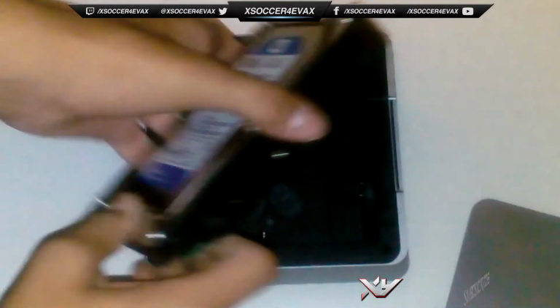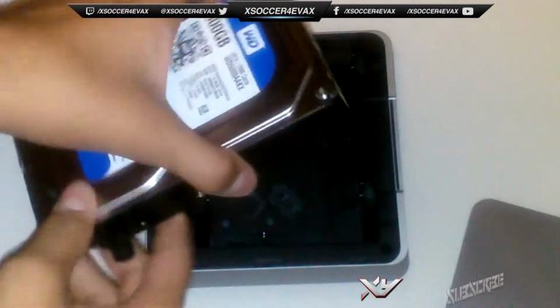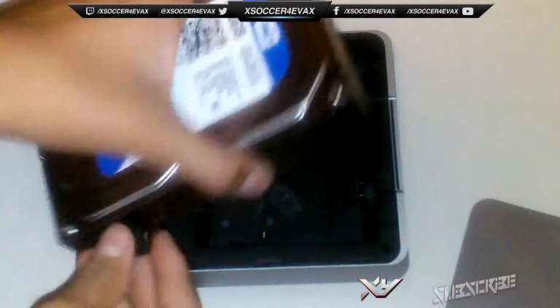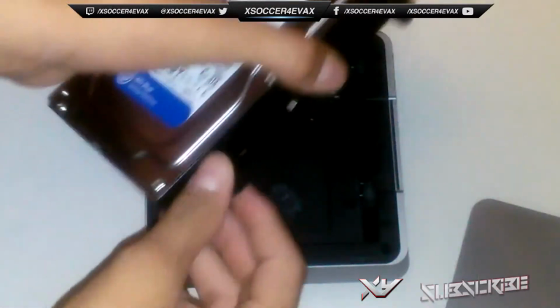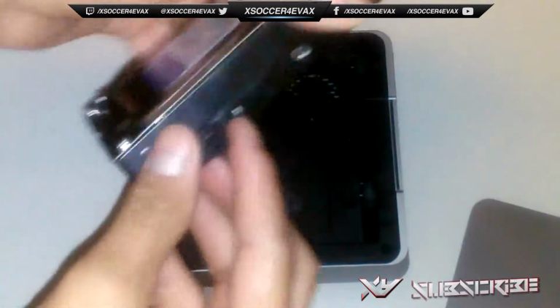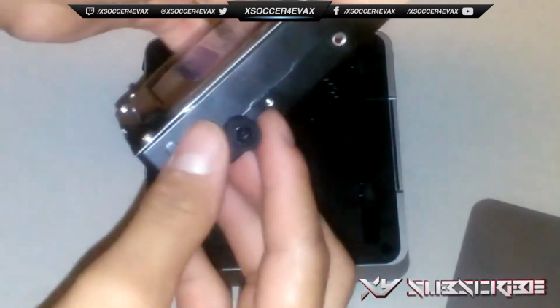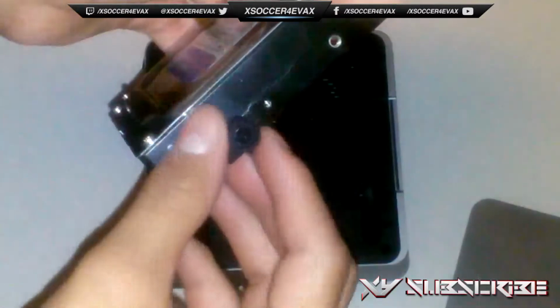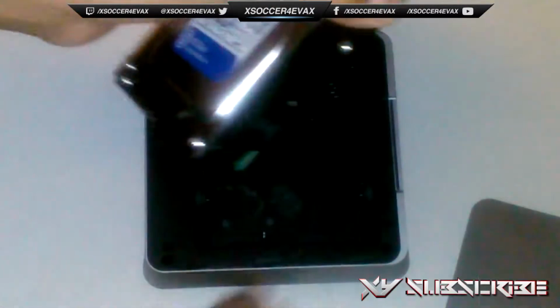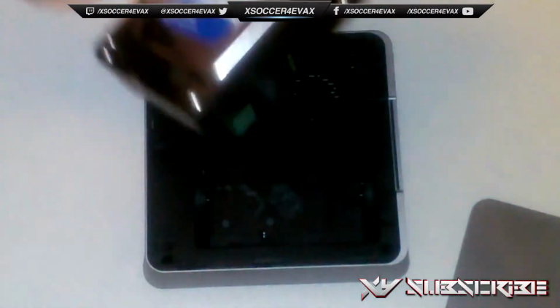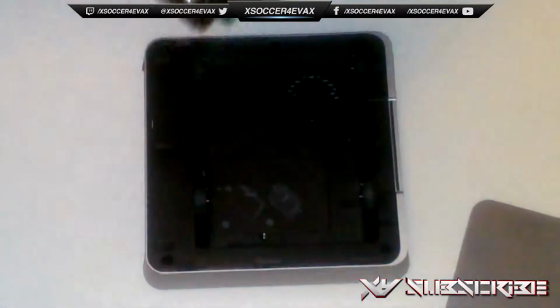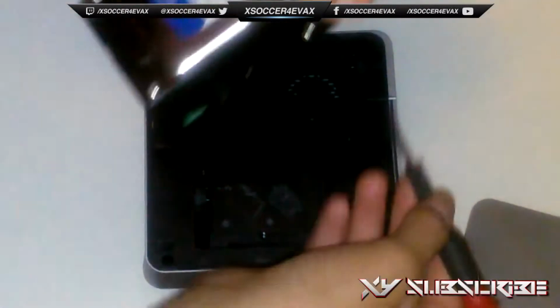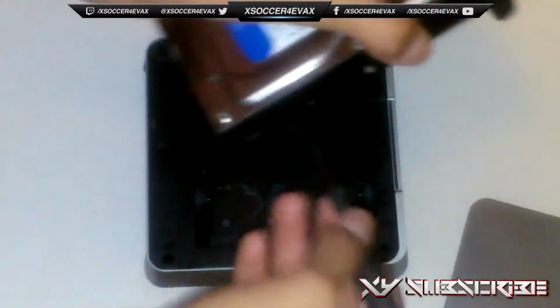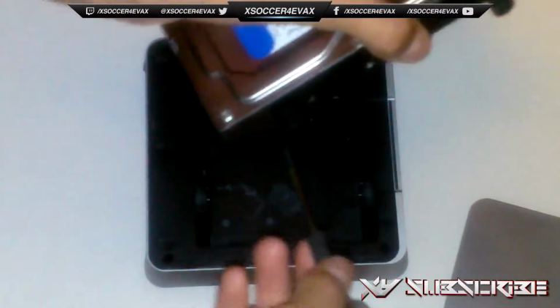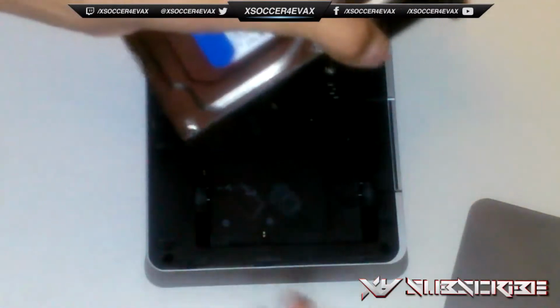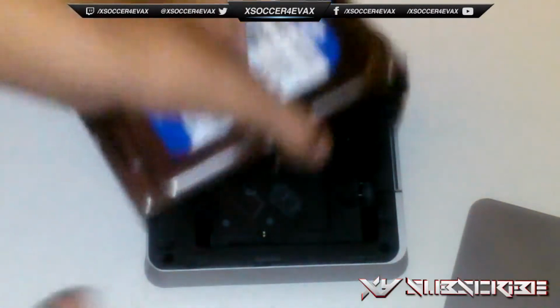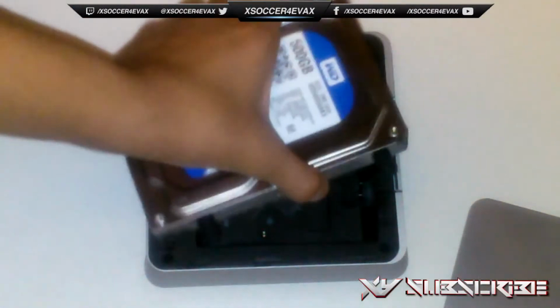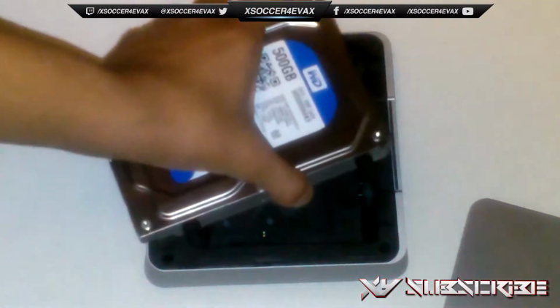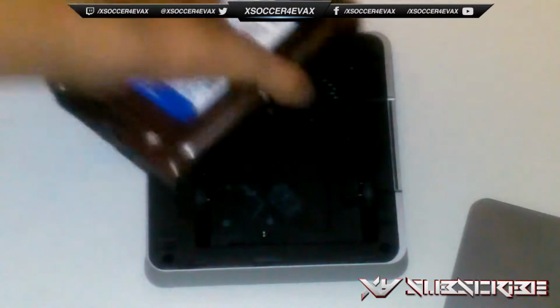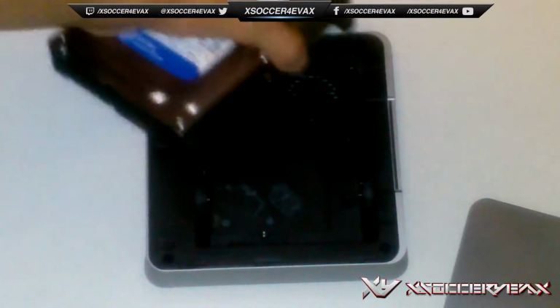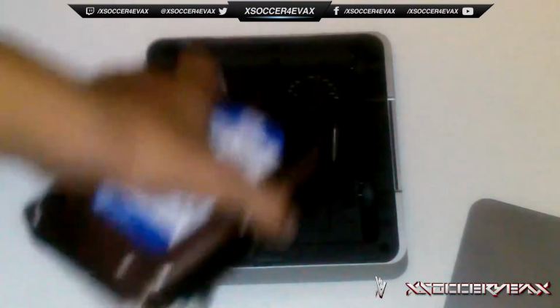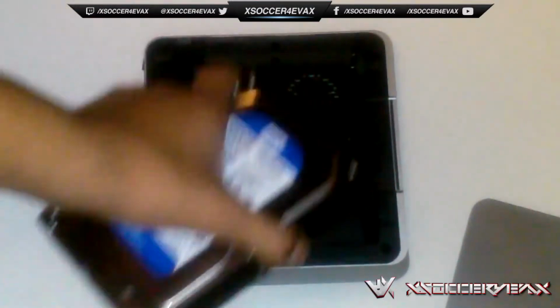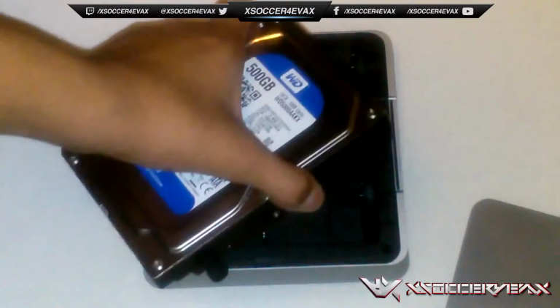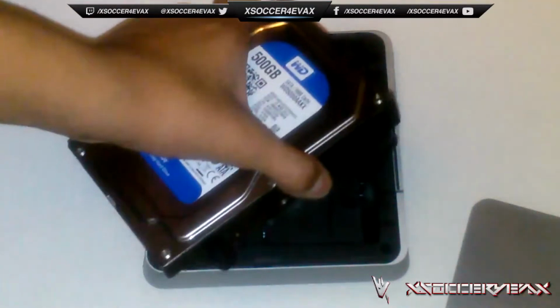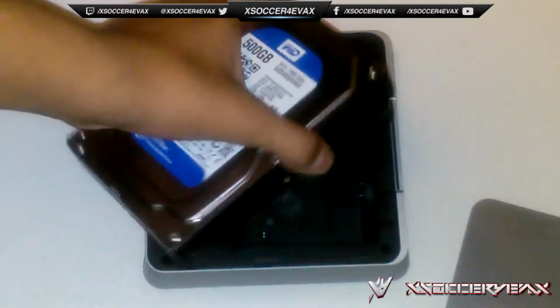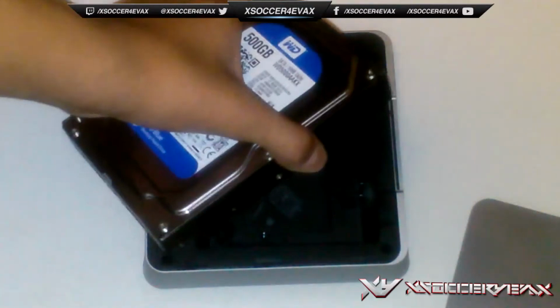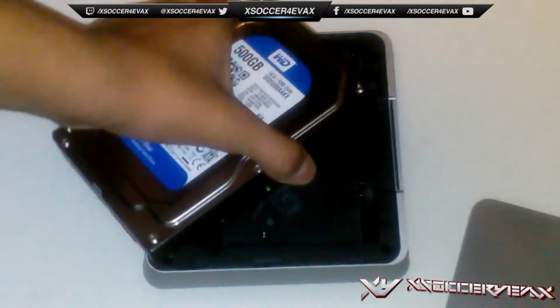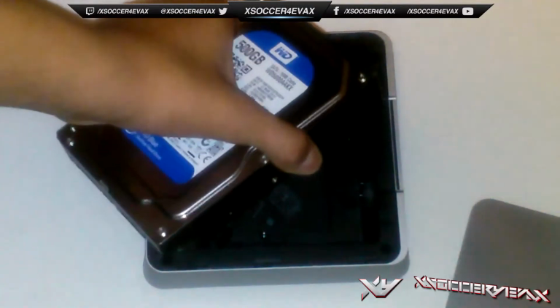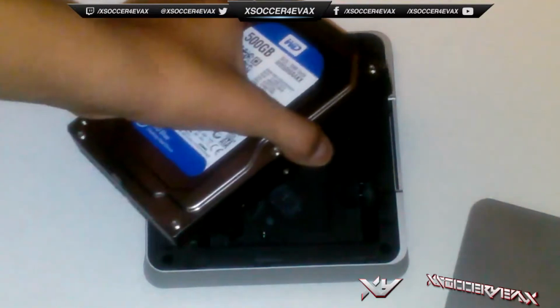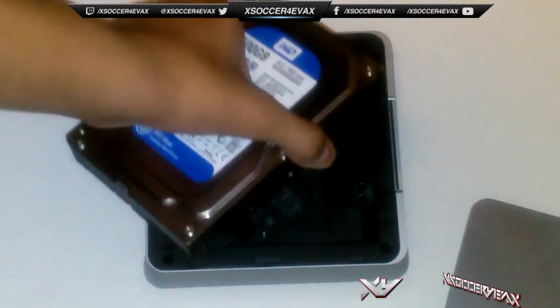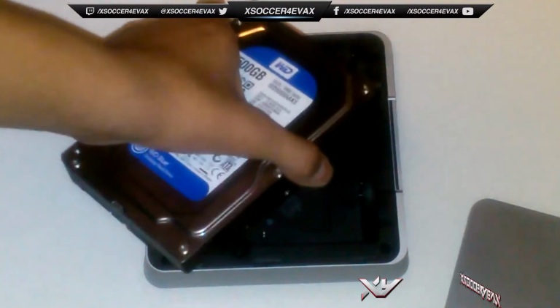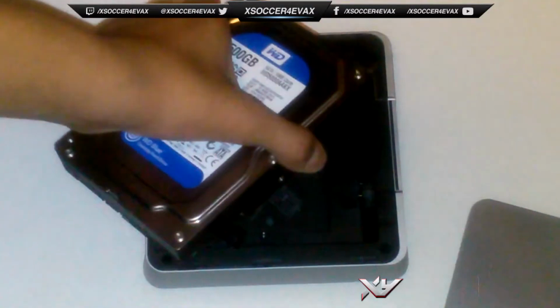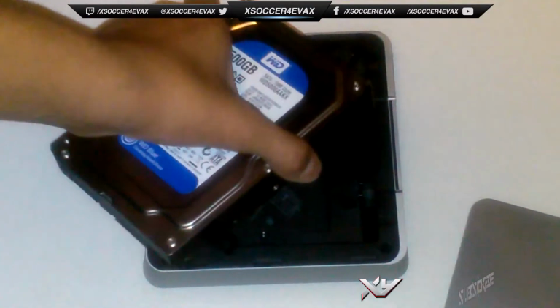You can see those little knobs right here — that's what we're going to need the screwdriver for. We're going to remove all these and install them onto the other hard drive. I'll get back to you after I install them onto the 1TB hard drive.